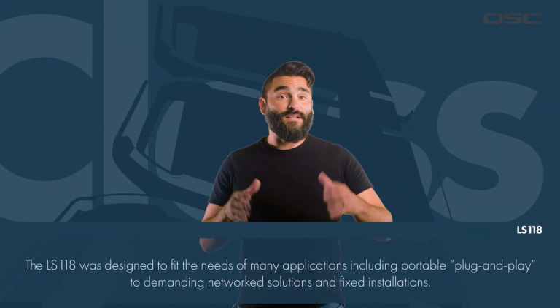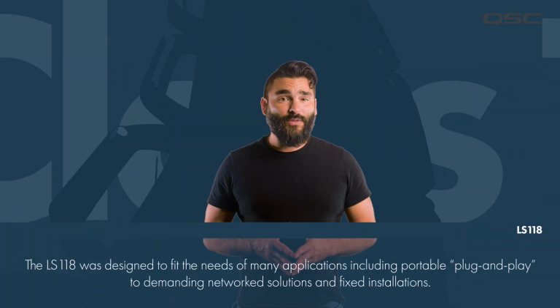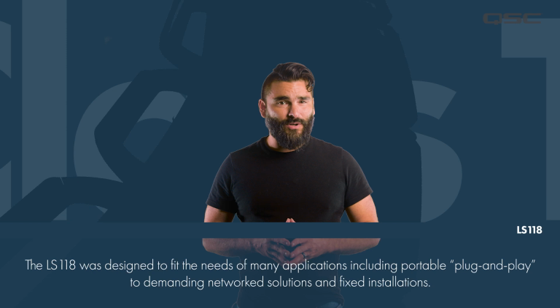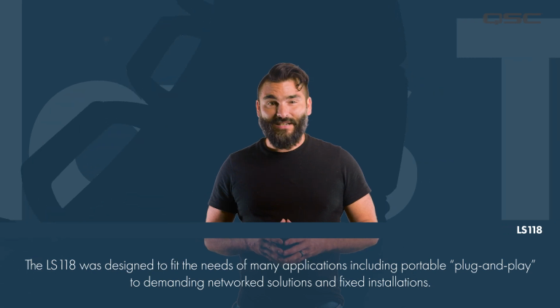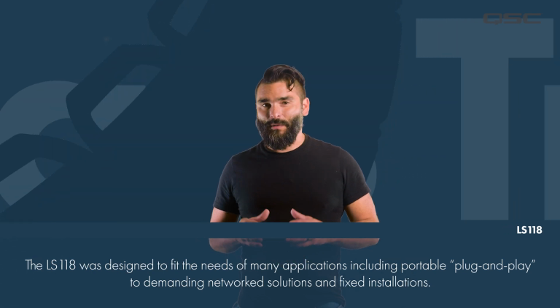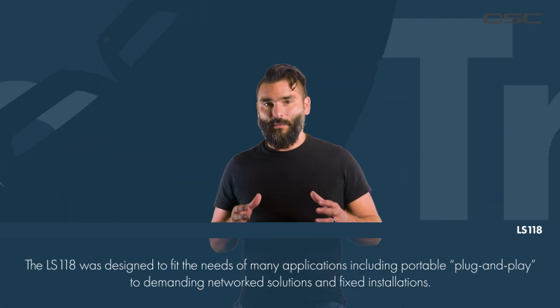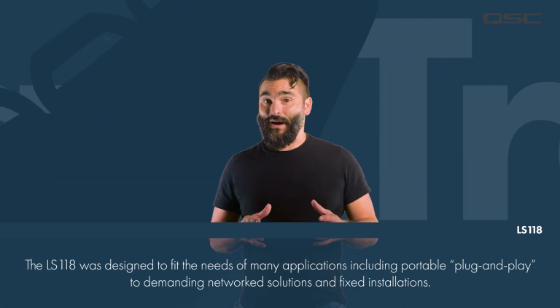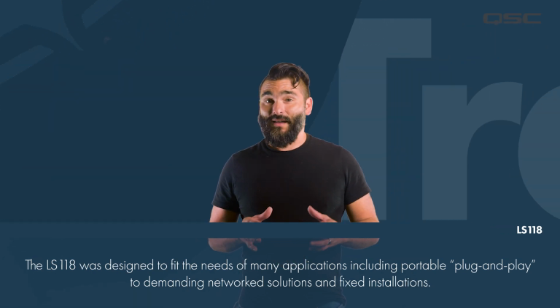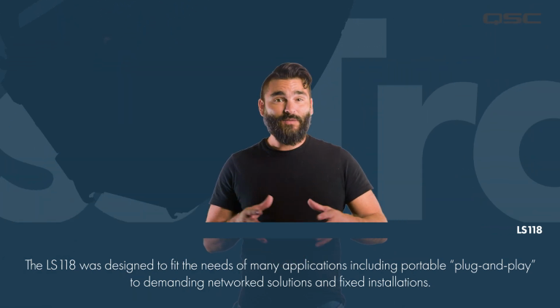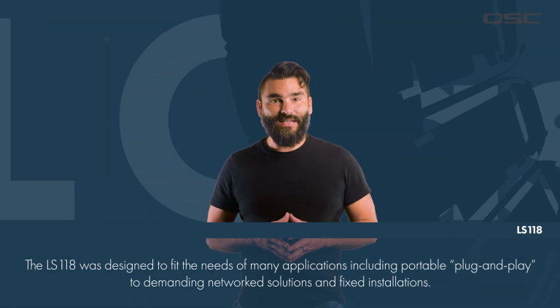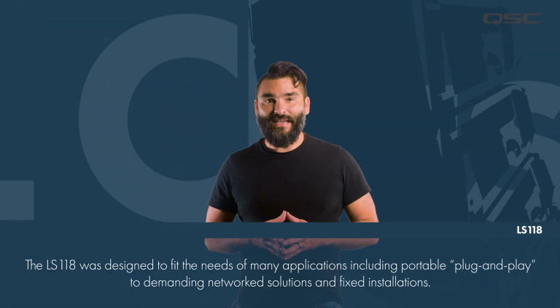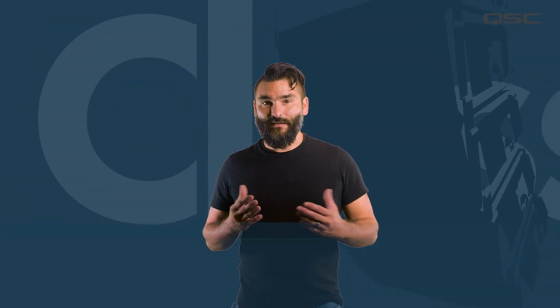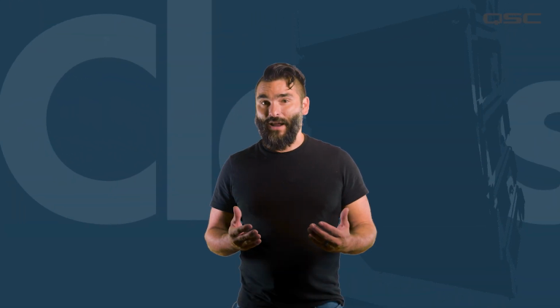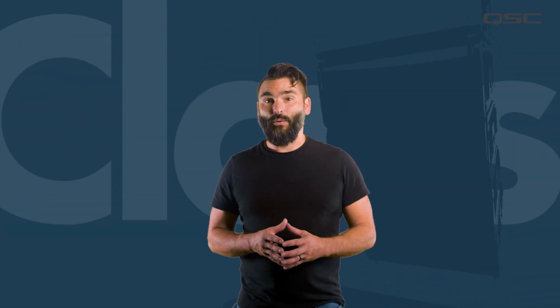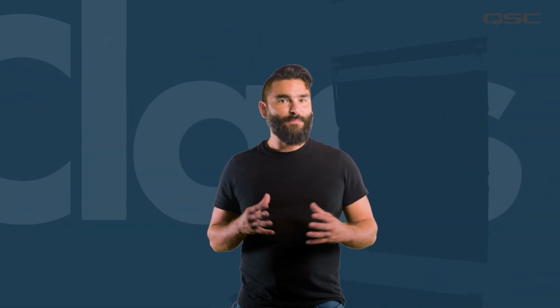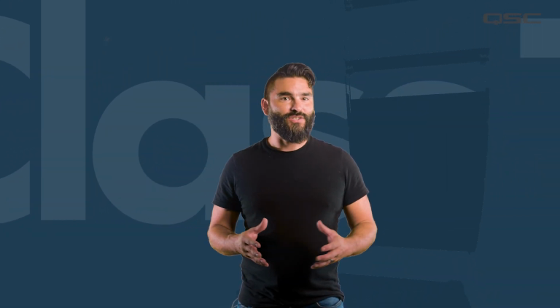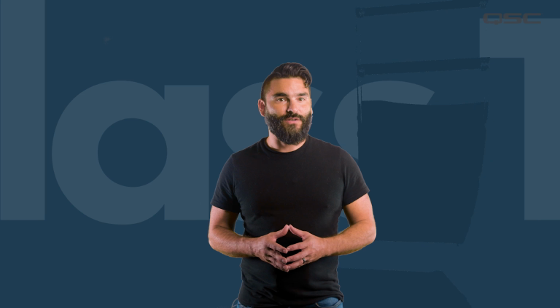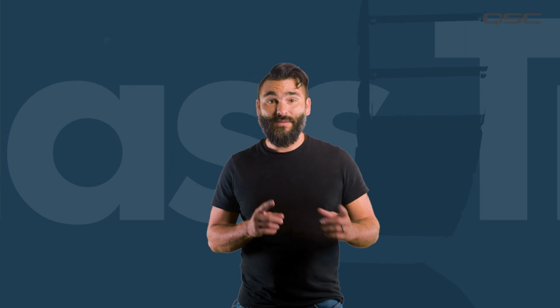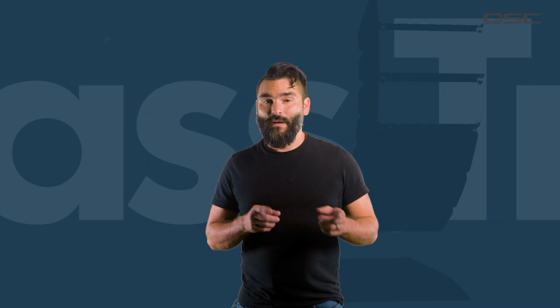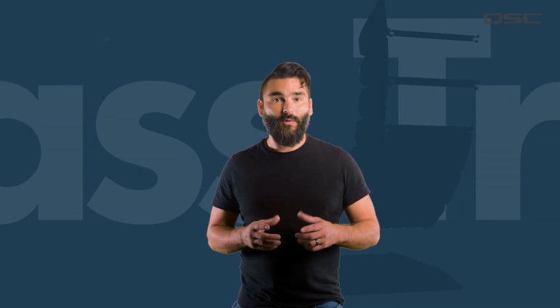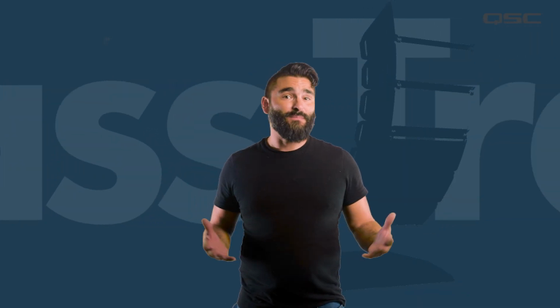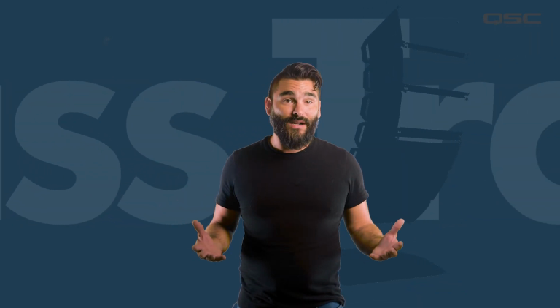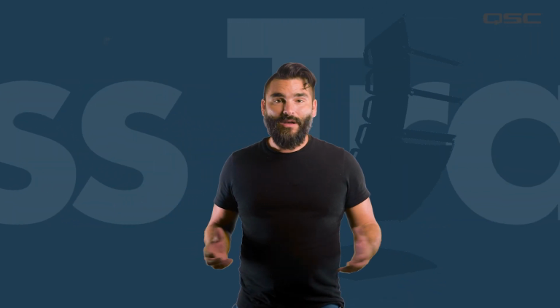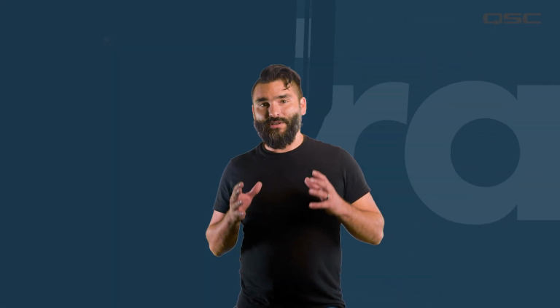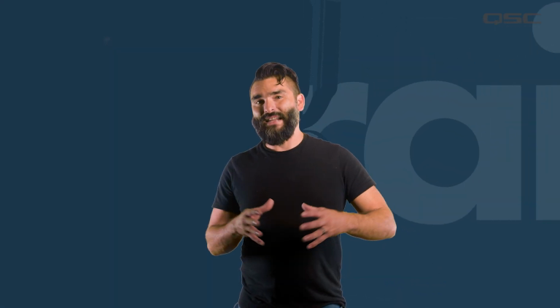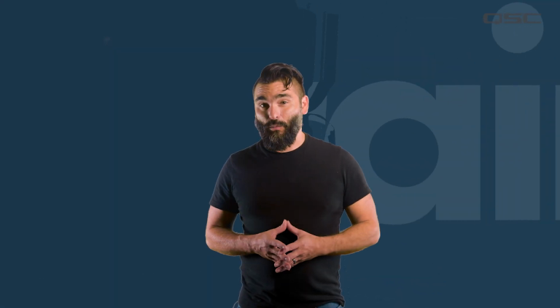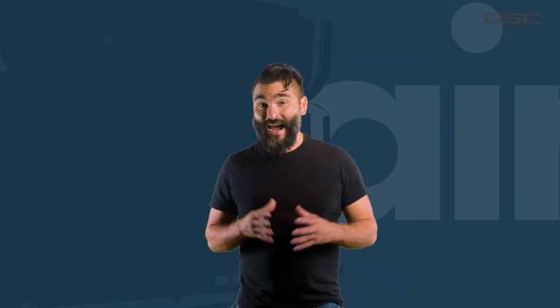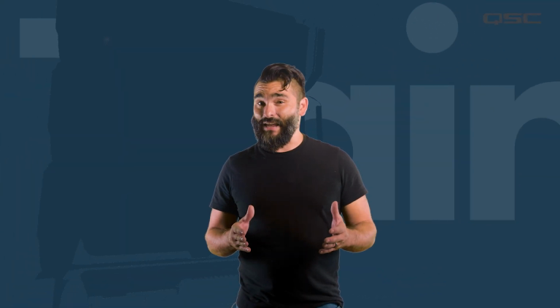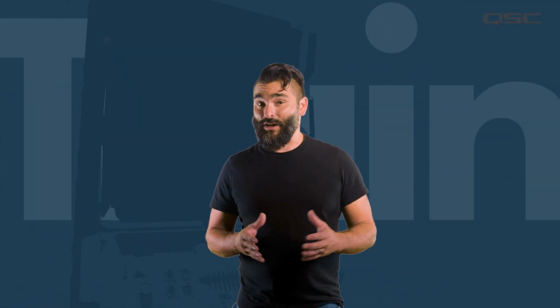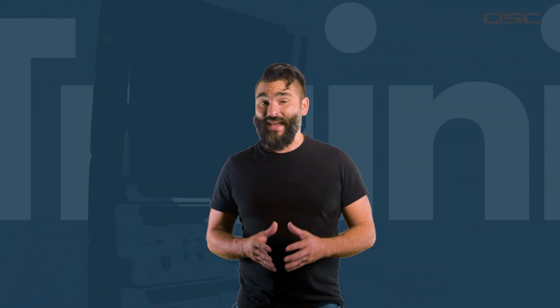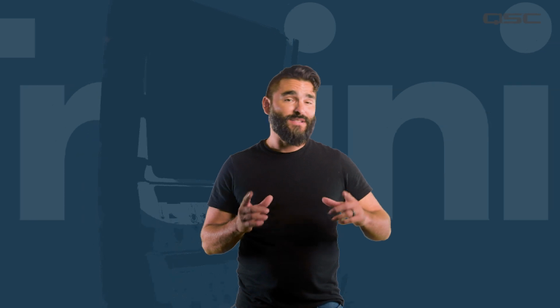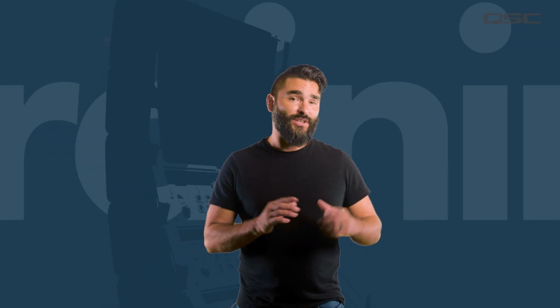Designed with customer needs and deployment requirements in mind, the LS118 is easy to configure and deploy for applications ranging from simple portable plug-and-play setups to demanding networked high-tech AV productions and fixed installations.